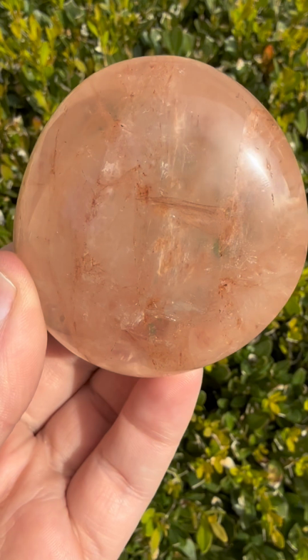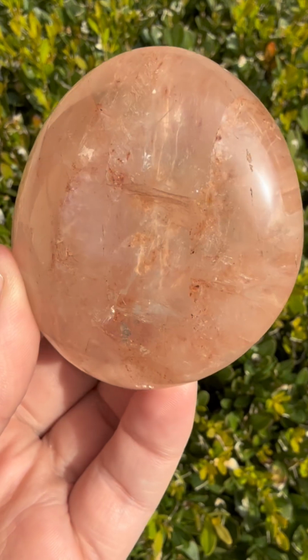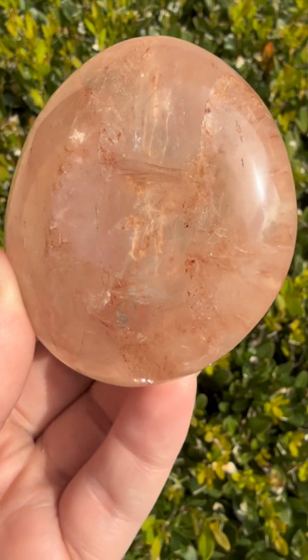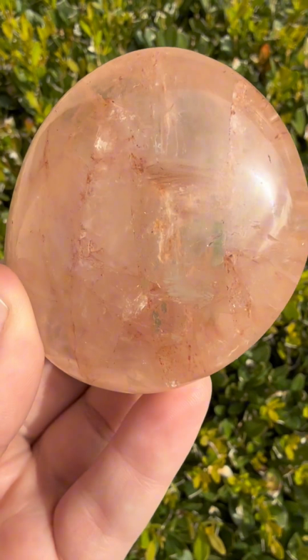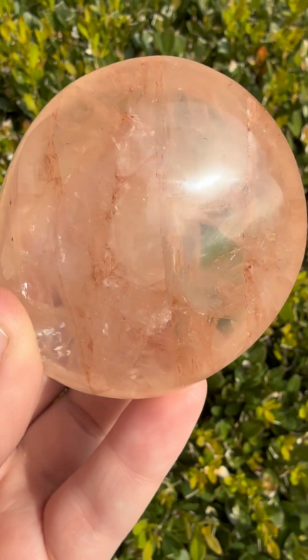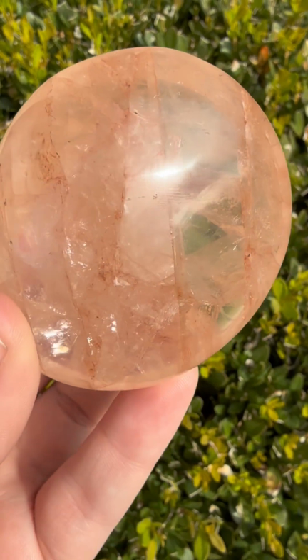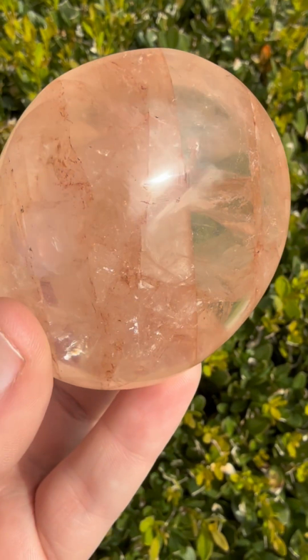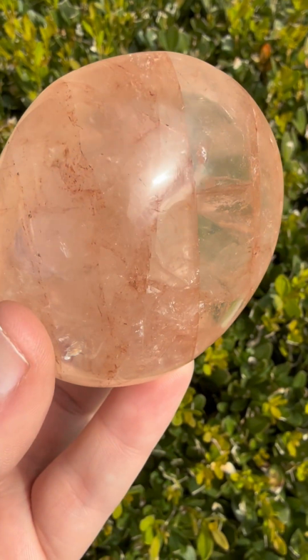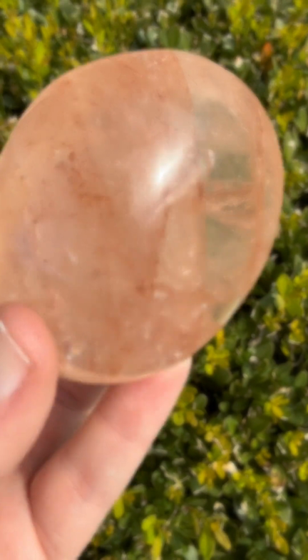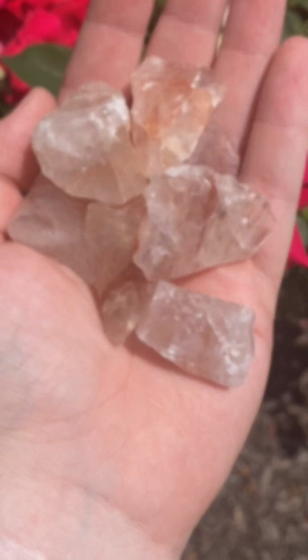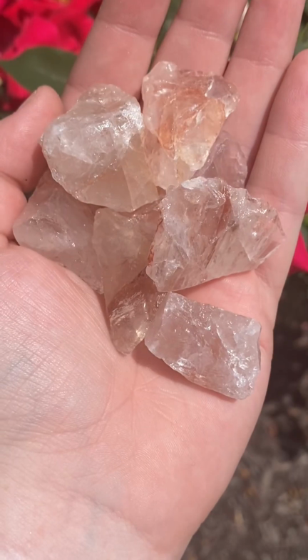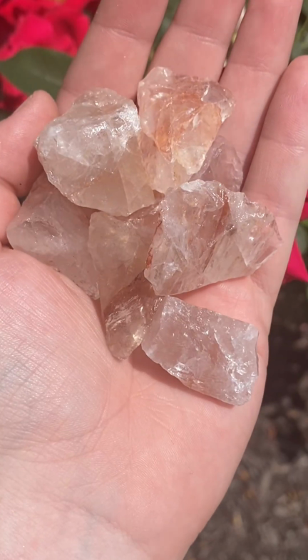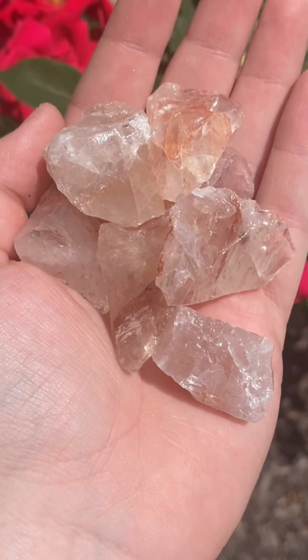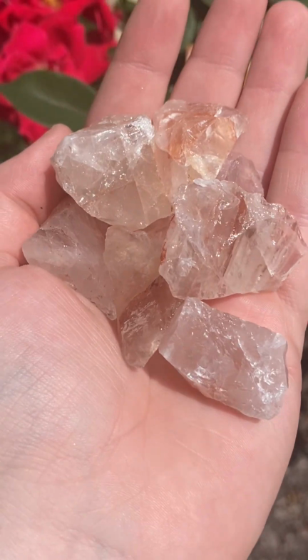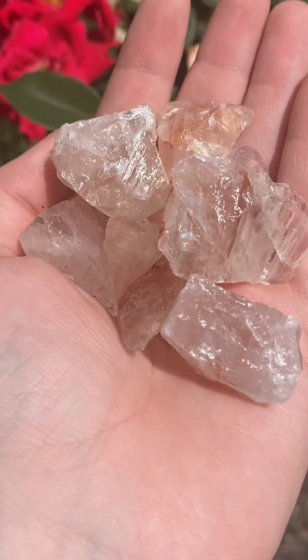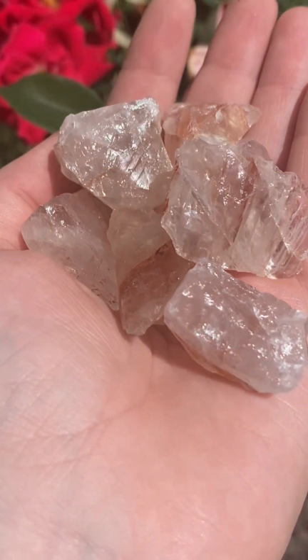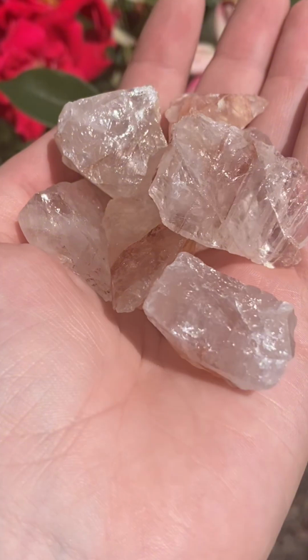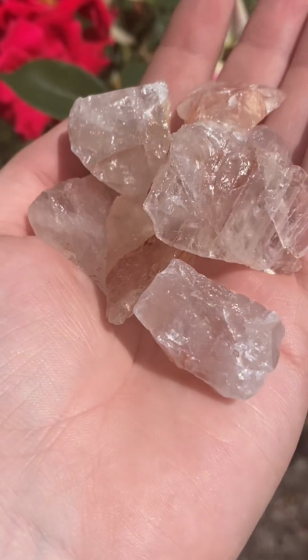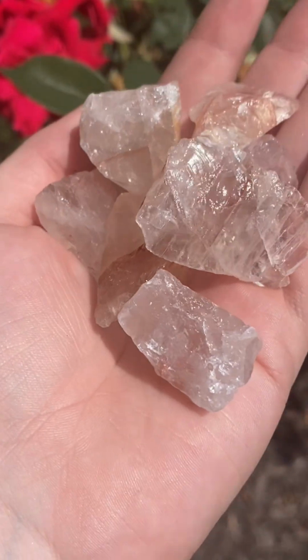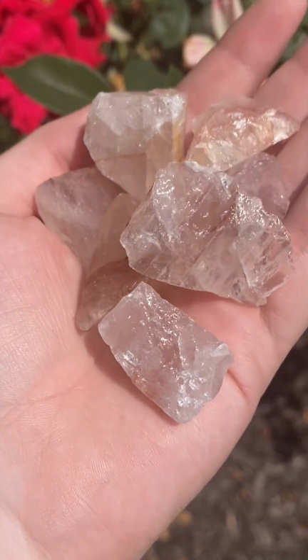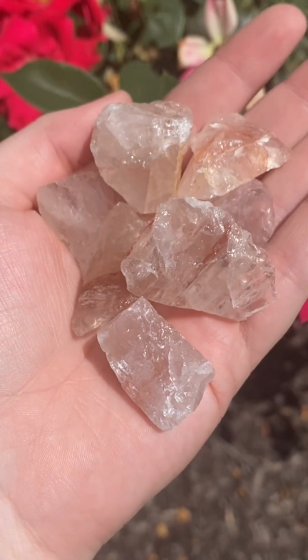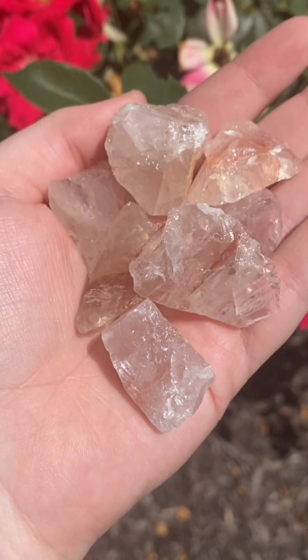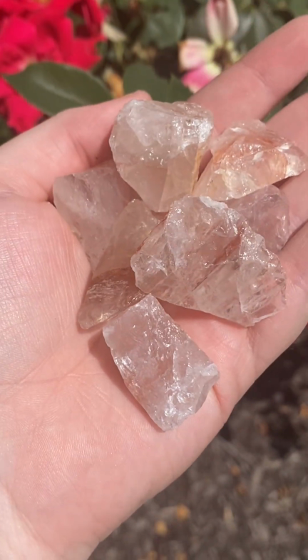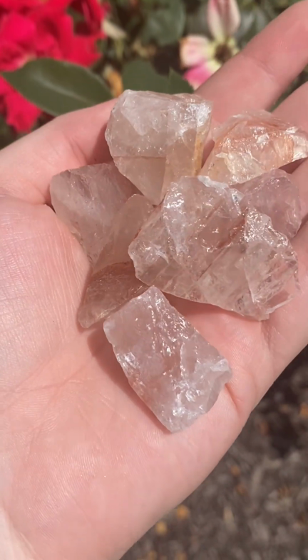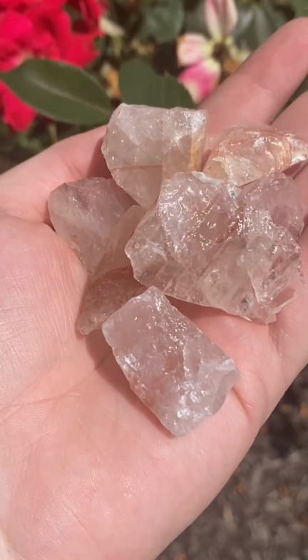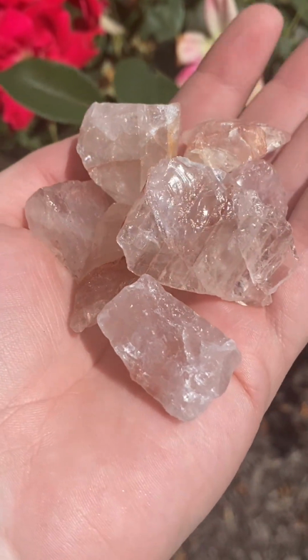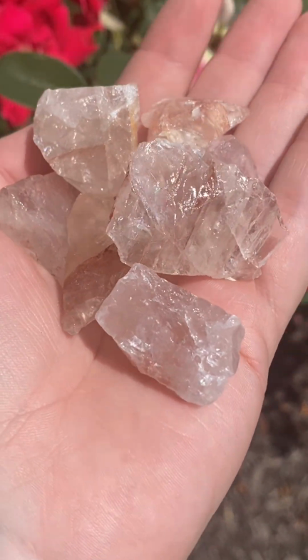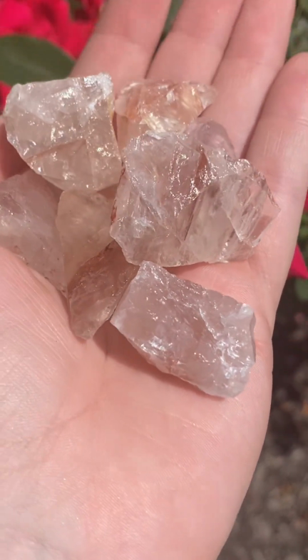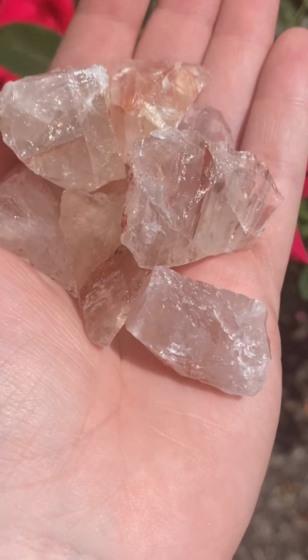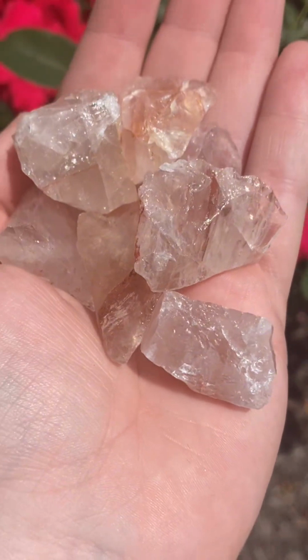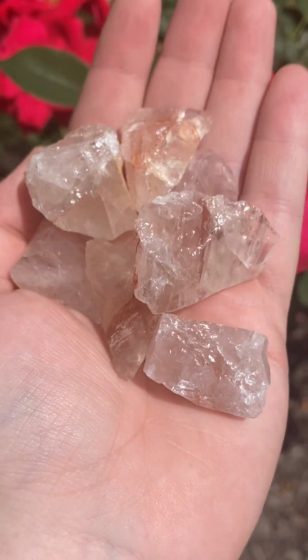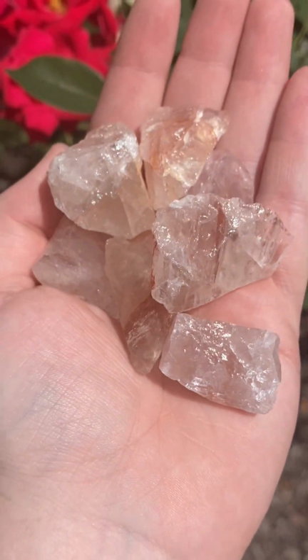Unlike other quartz varieties, fire quartz showcases hematite inclusions that form inside the crystal, creating internal streaks that mimic the appearance of flames.